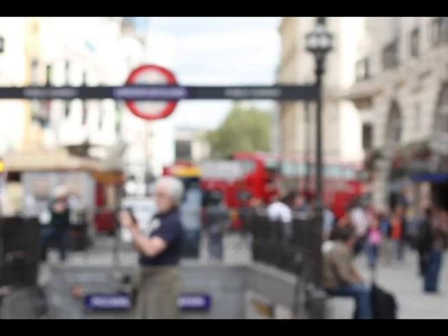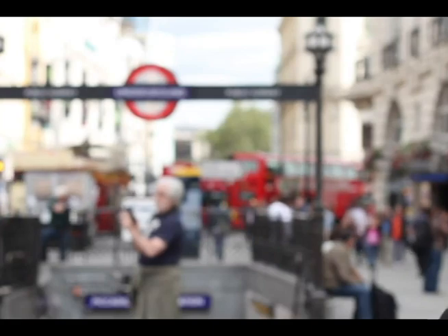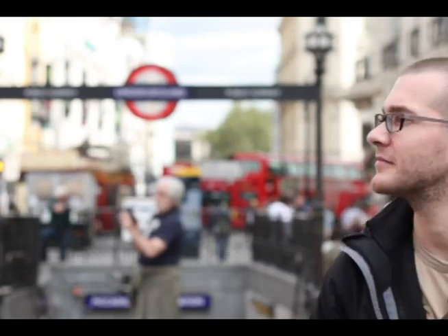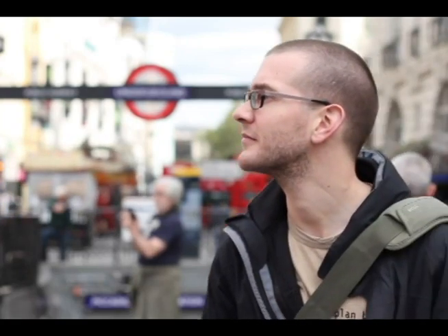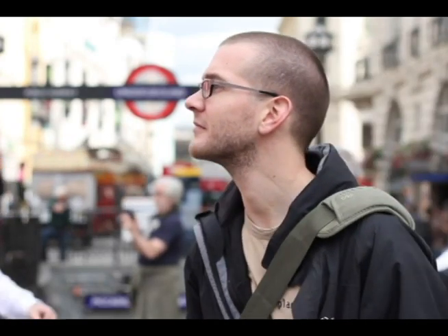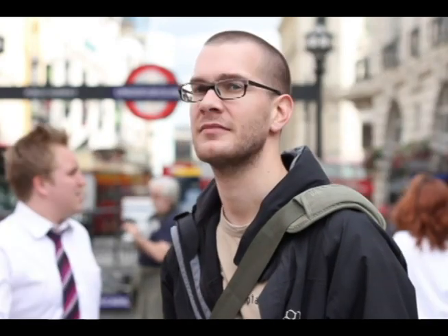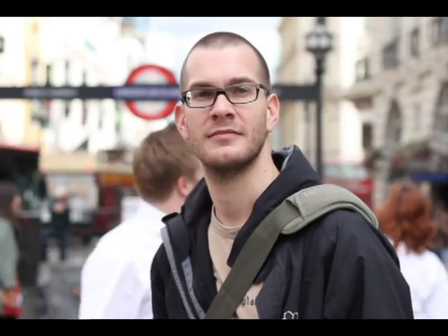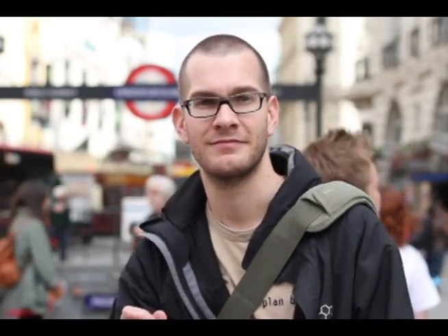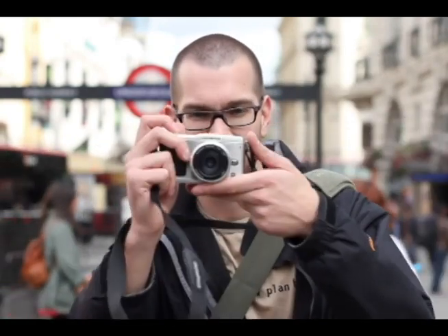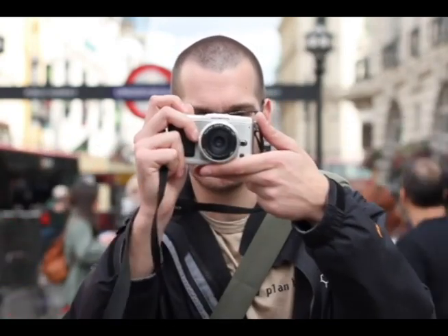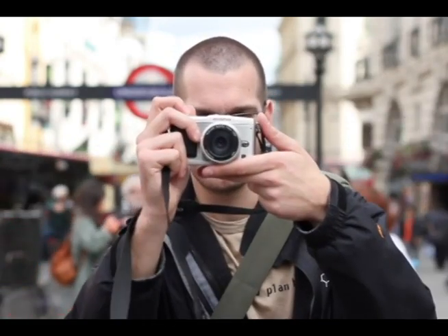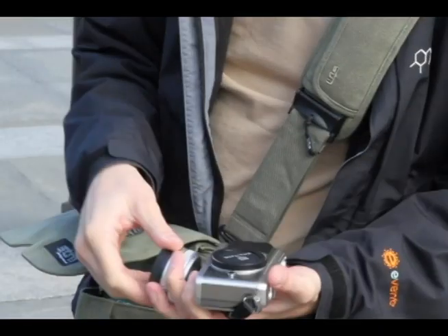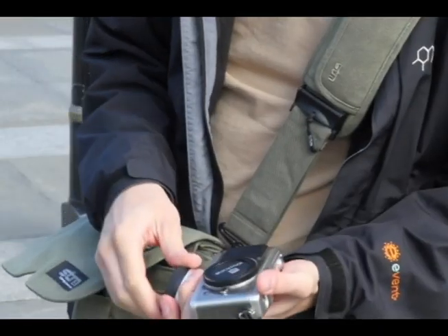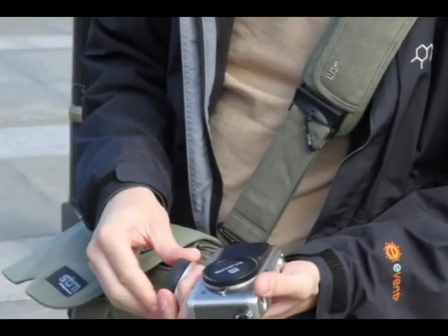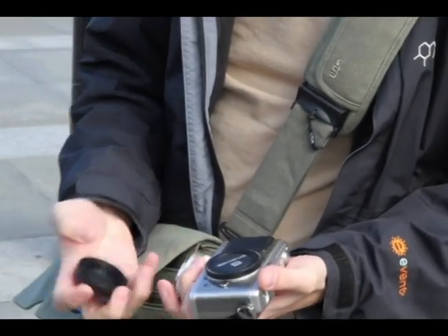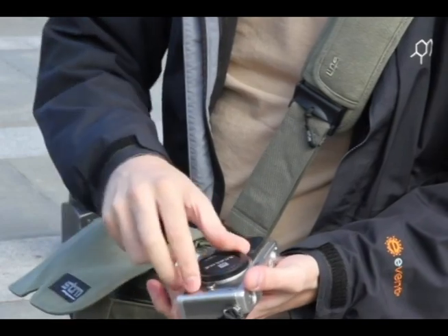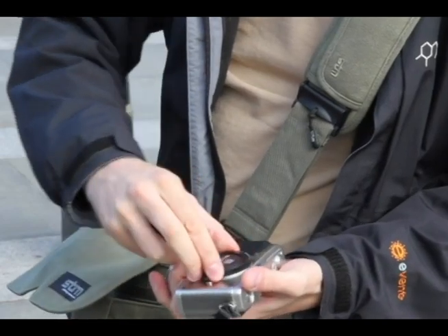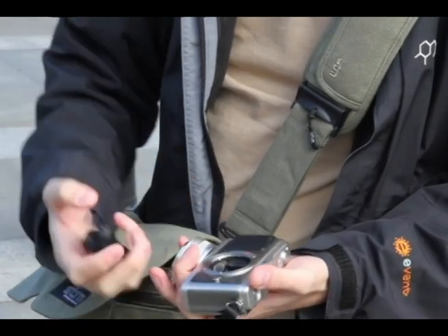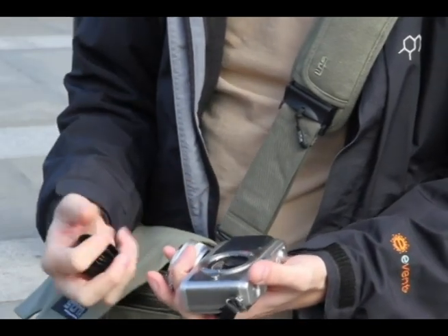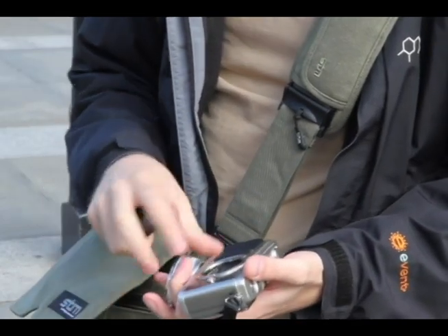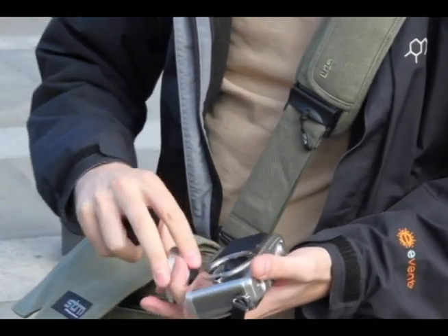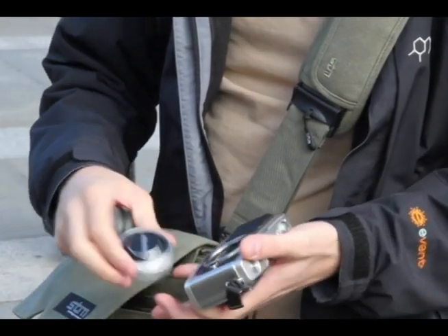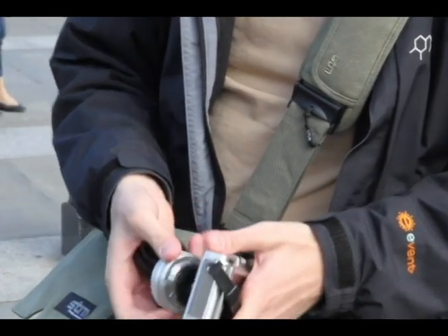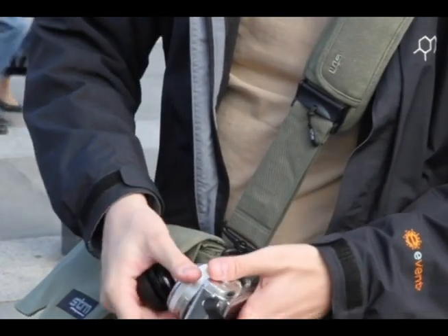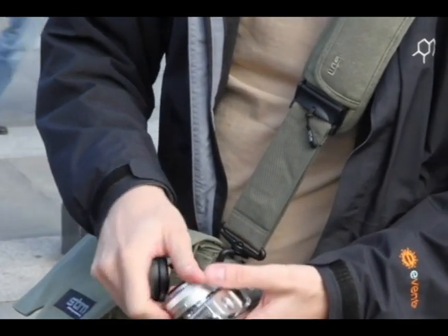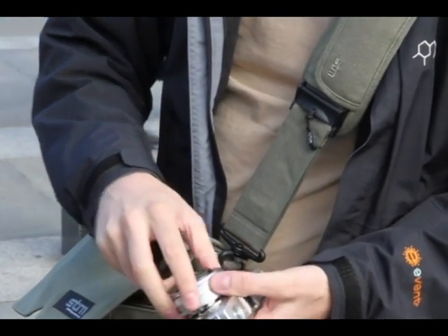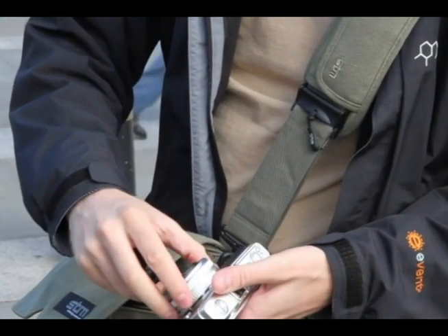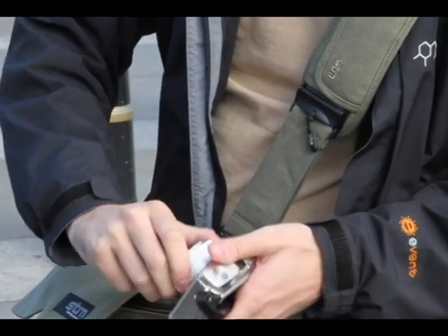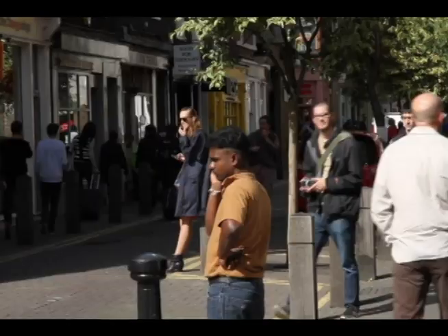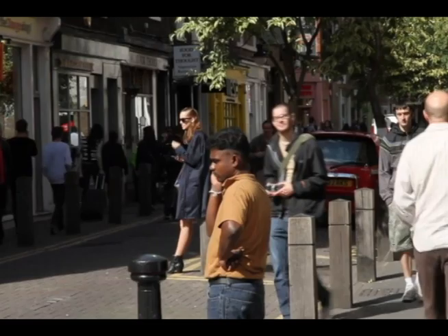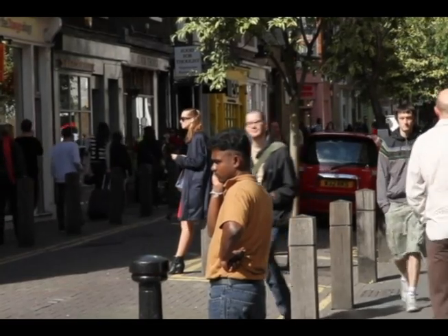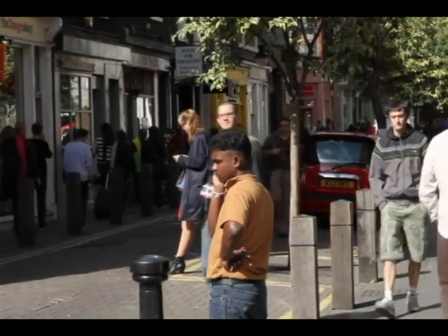Right, I've come to London today to have a quick go at some street photography. I've brought my little Olympus EP1 camera, which is perfect for the job because it's tiny and fits in my bag and doesn't get in the way.